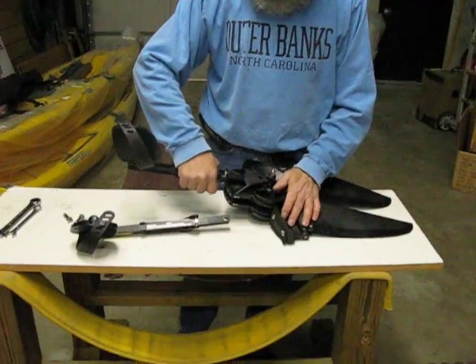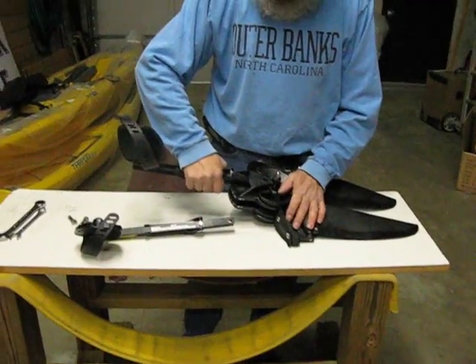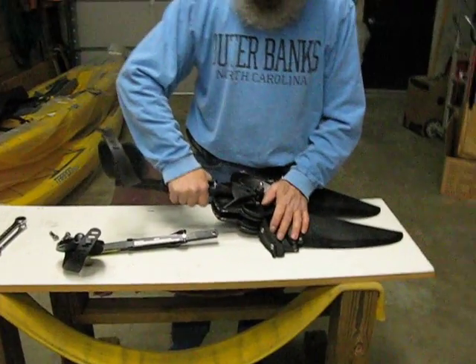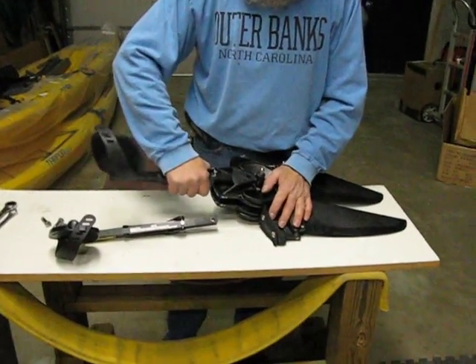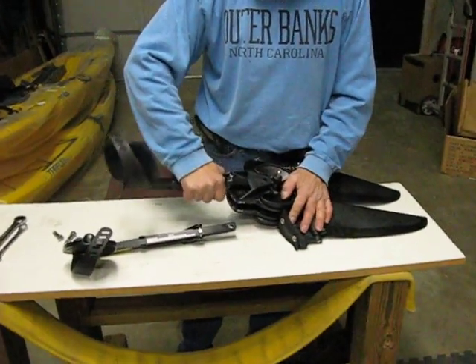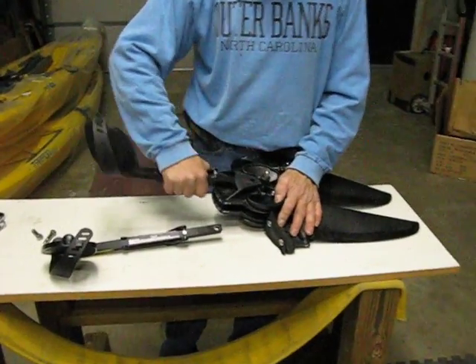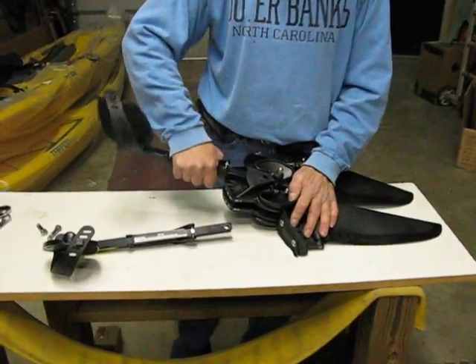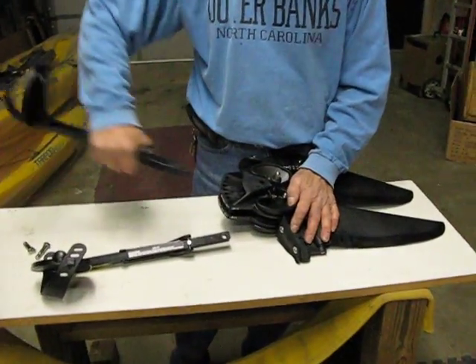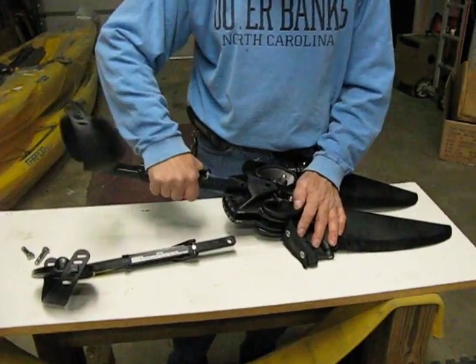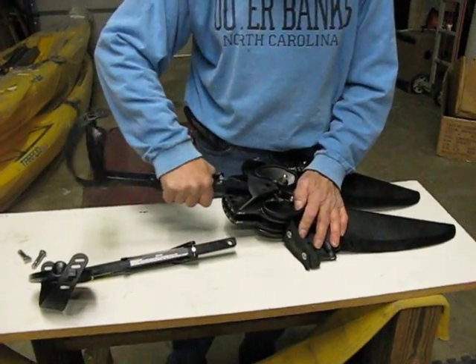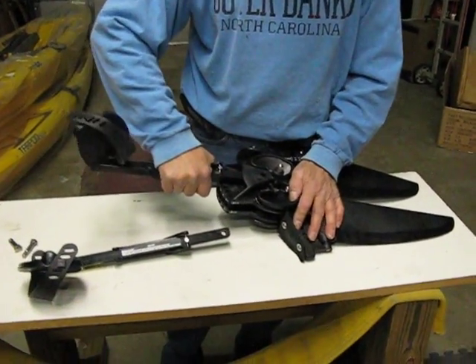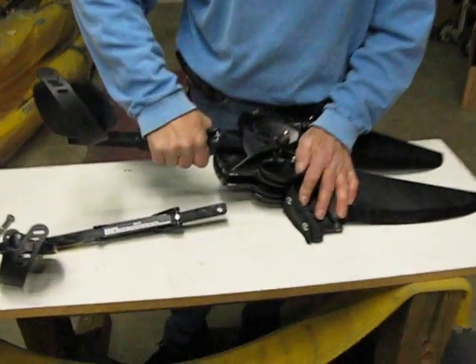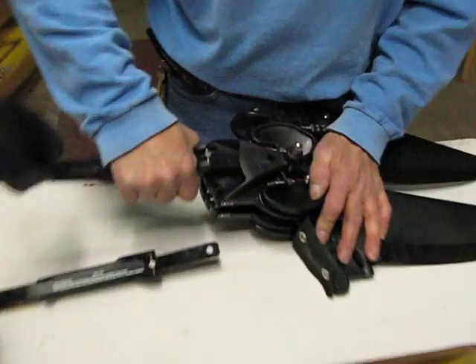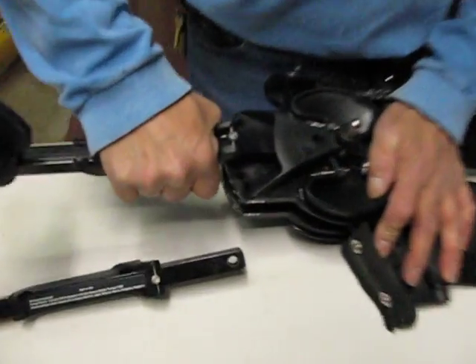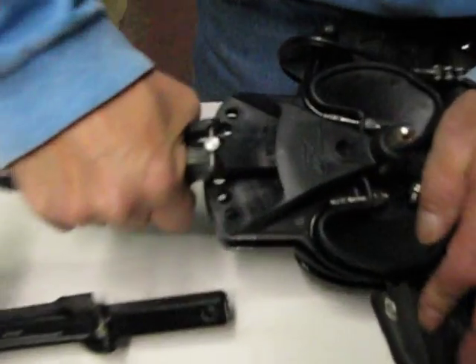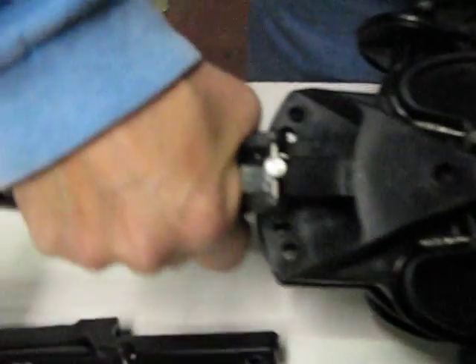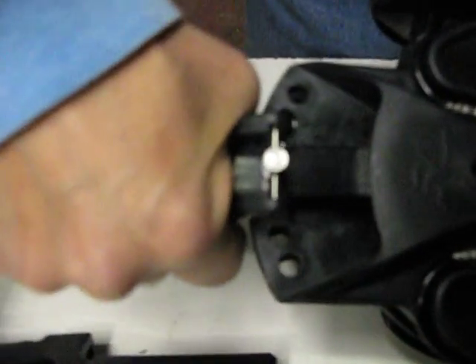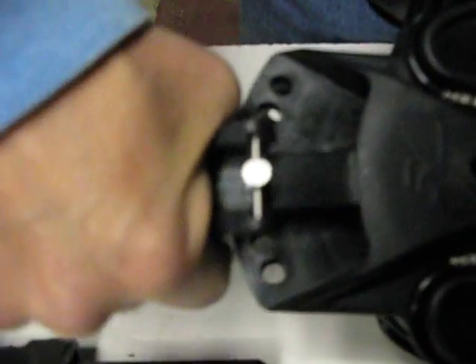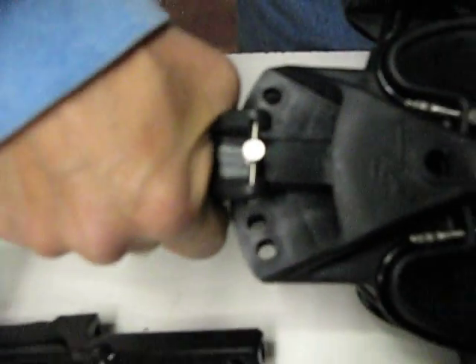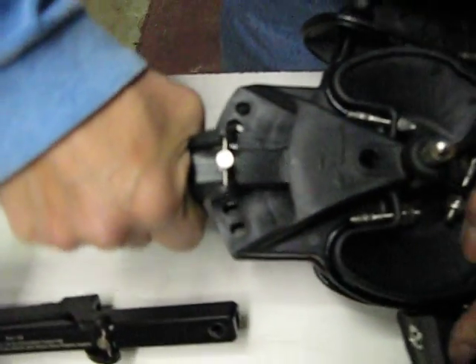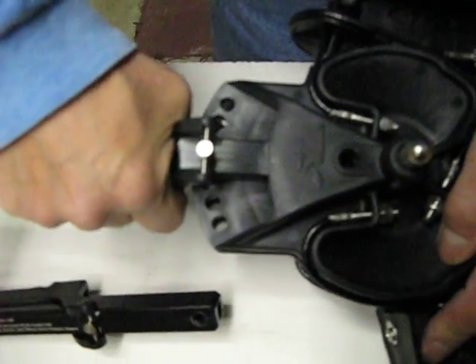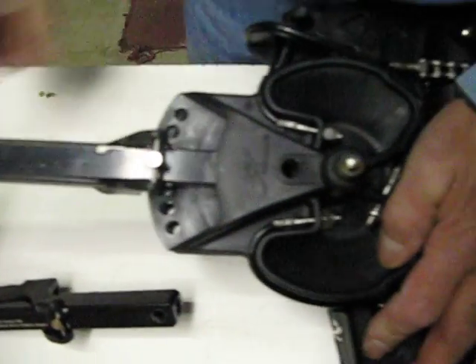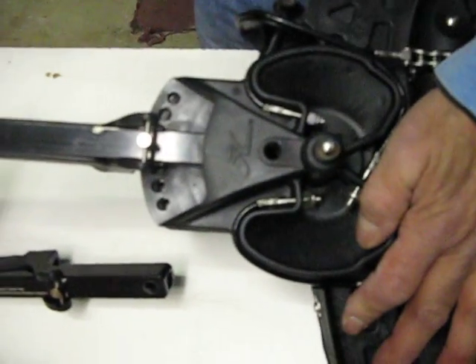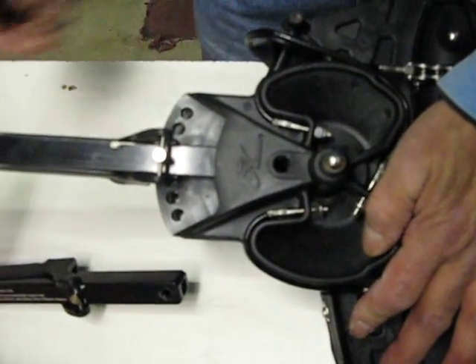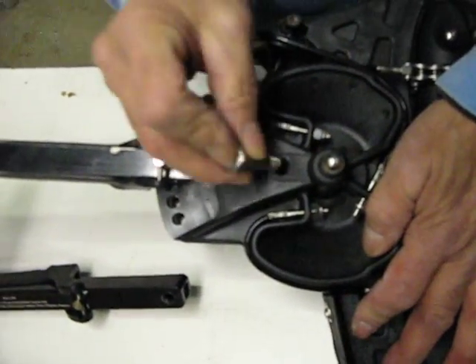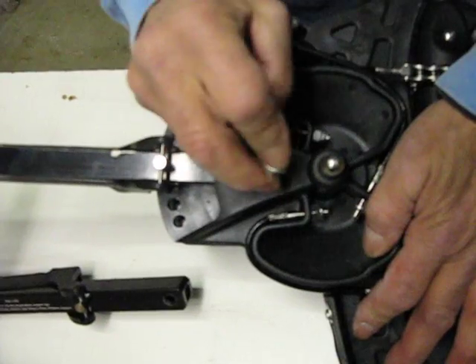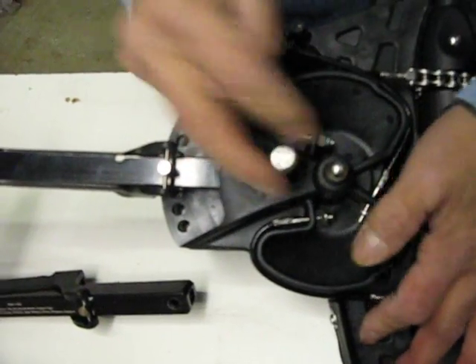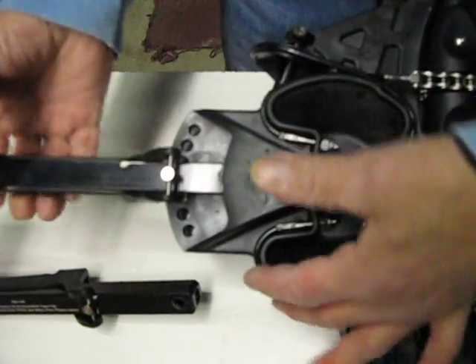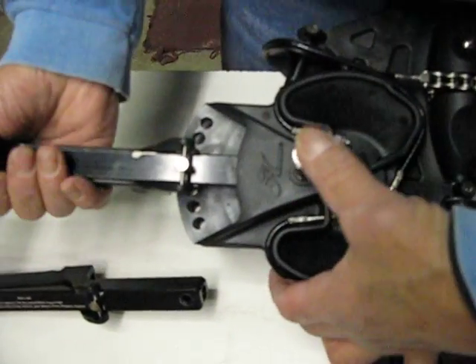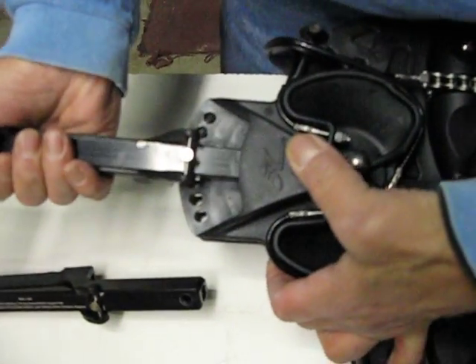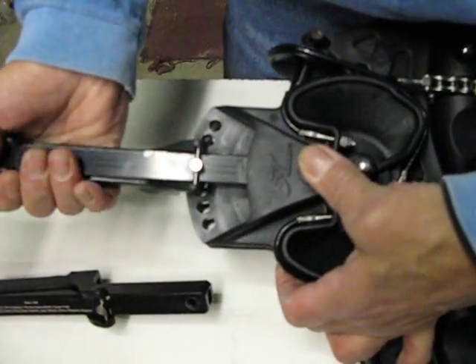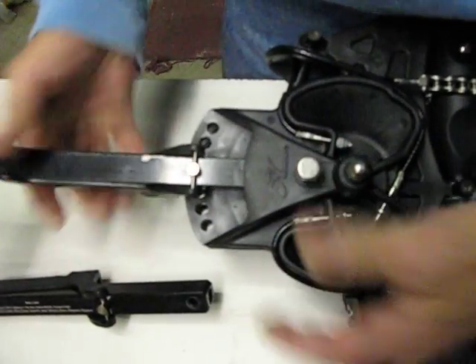We're going to show you how to install the arms on a Hobie Mirage drive. Step 1: push the arm in until it lines up with this hole. There's a hole inside the arm that has to line up with this bolt.